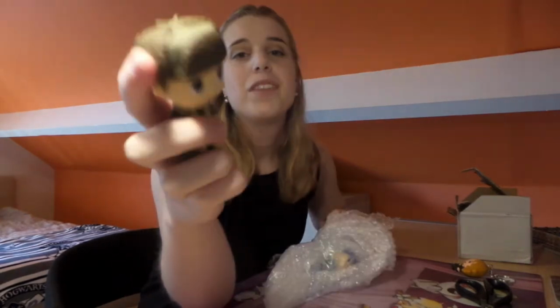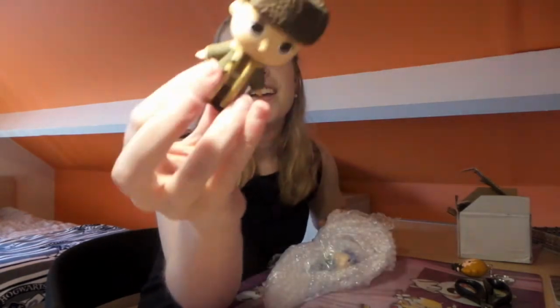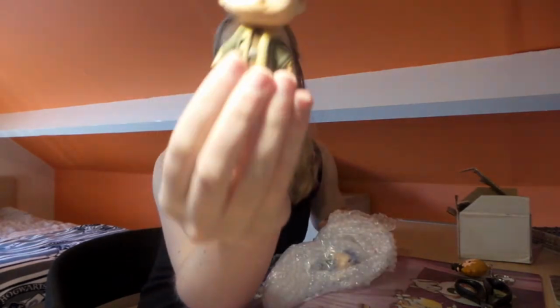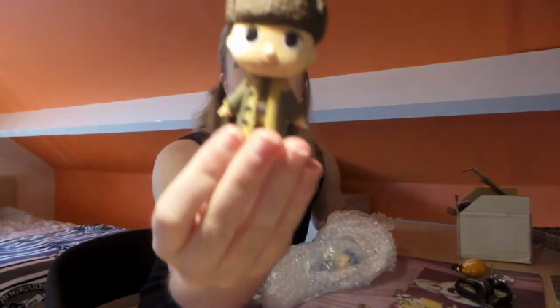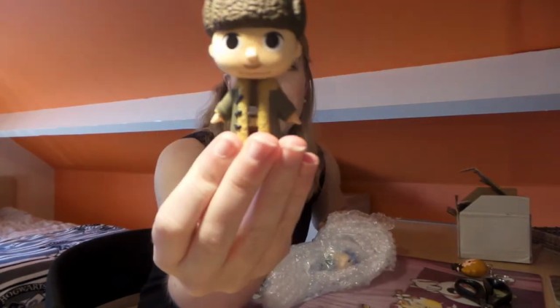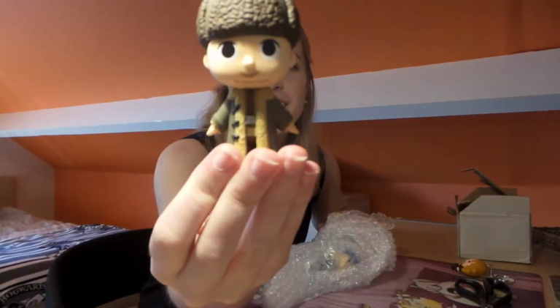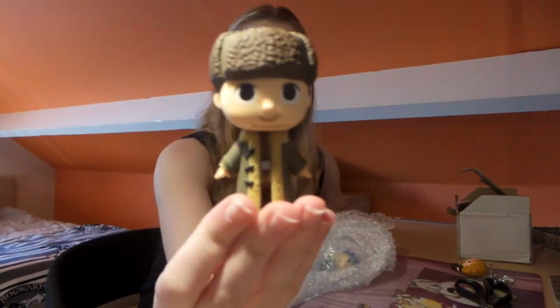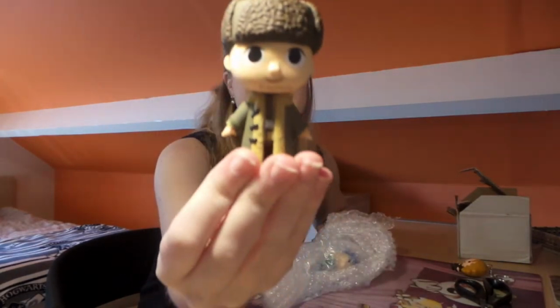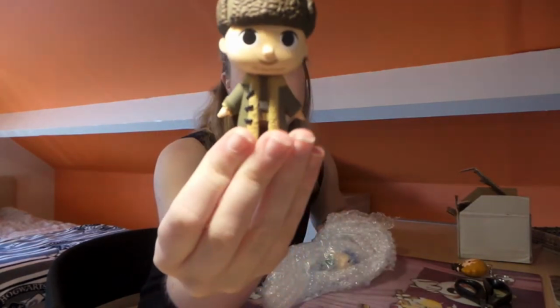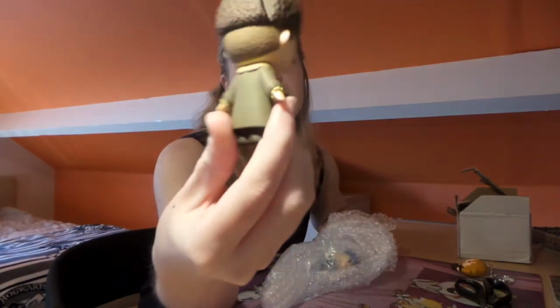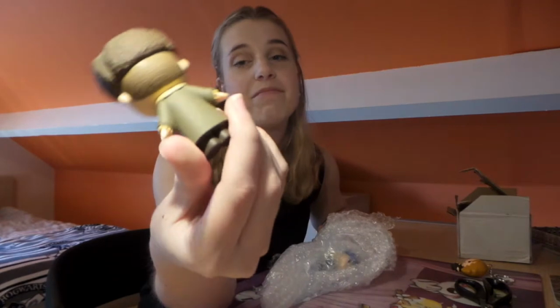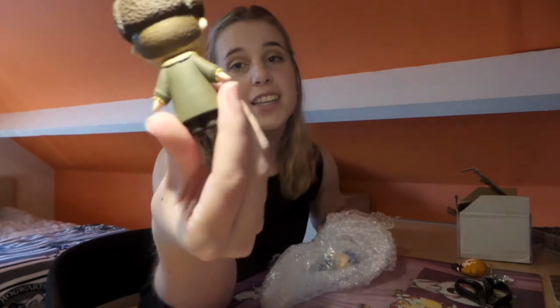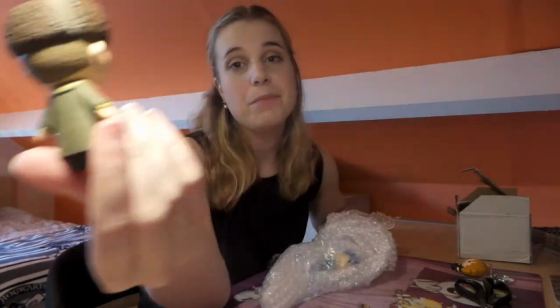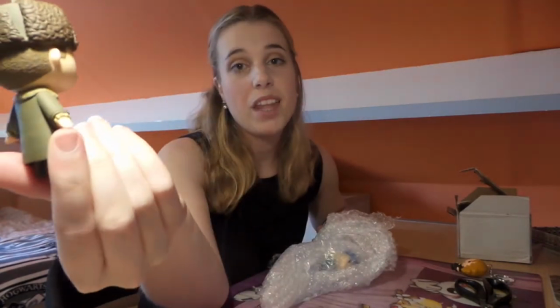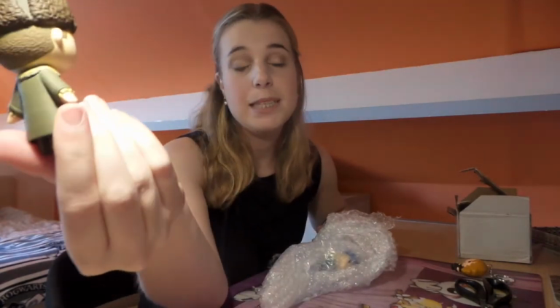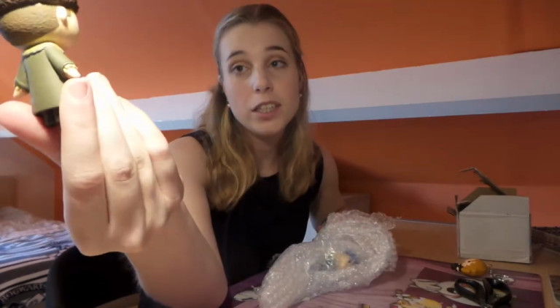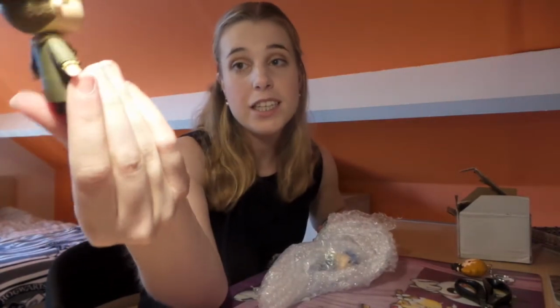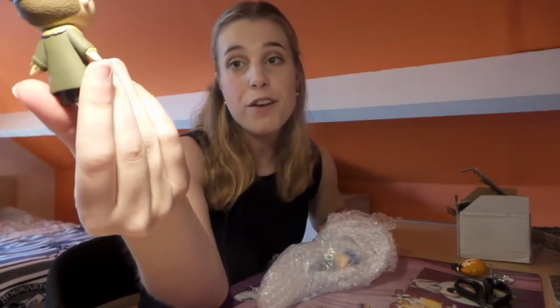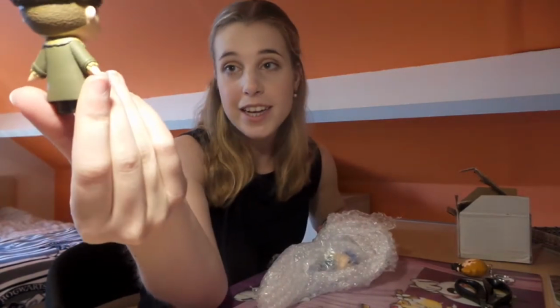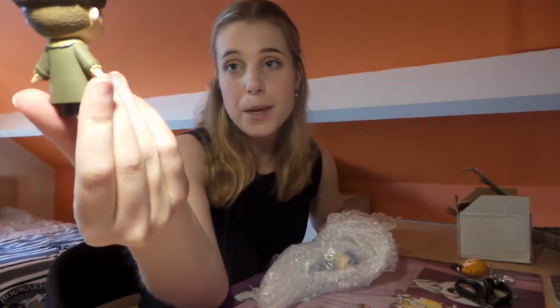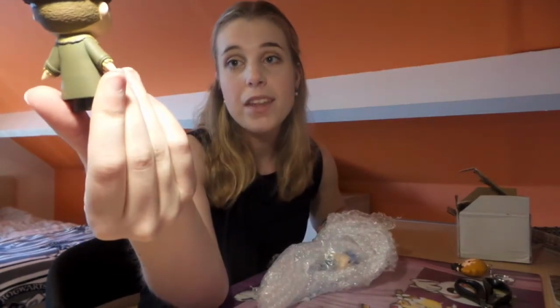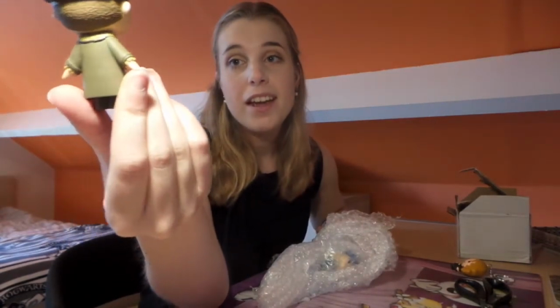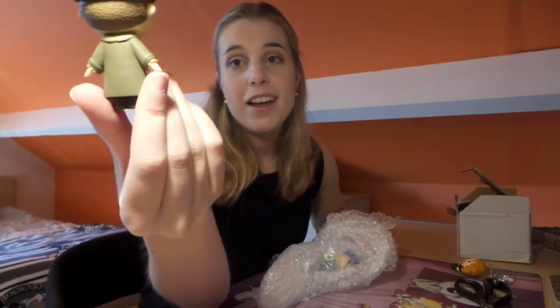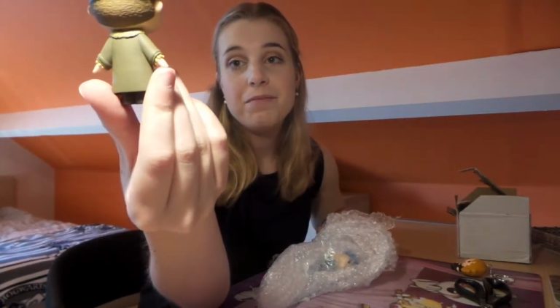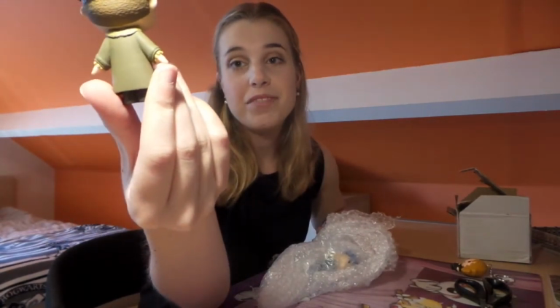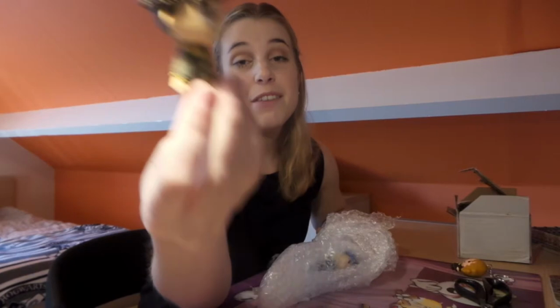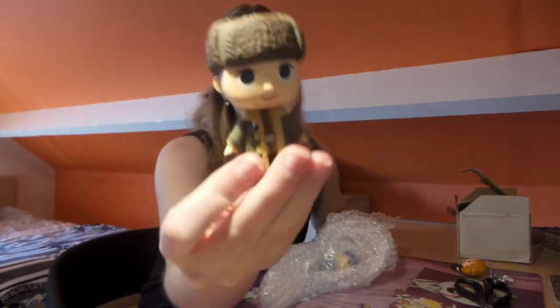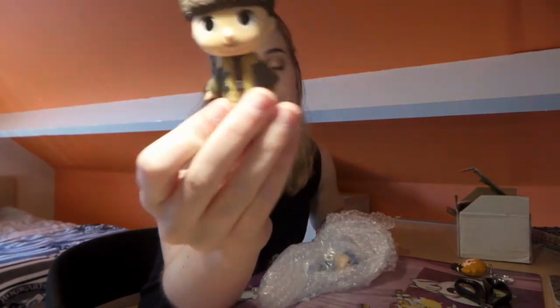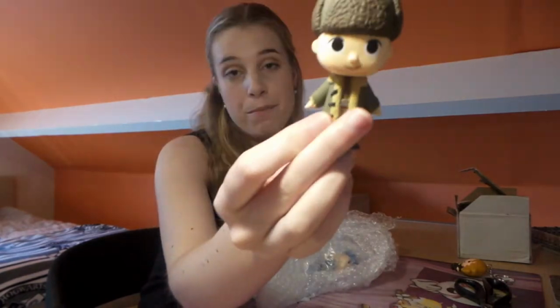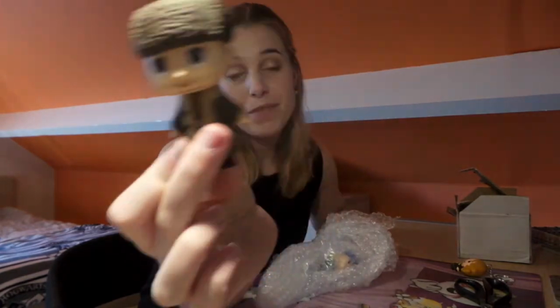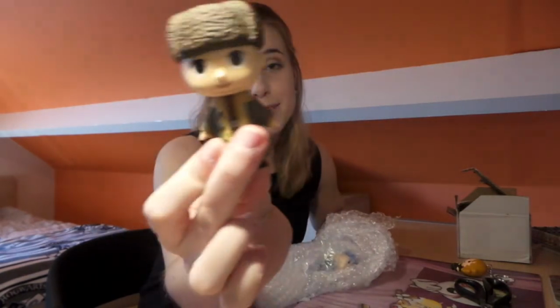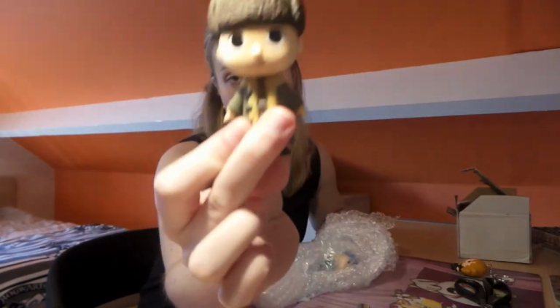Viktor Krum — he is handsome, let's be honest. He's very handsome, even as a mystery mini.